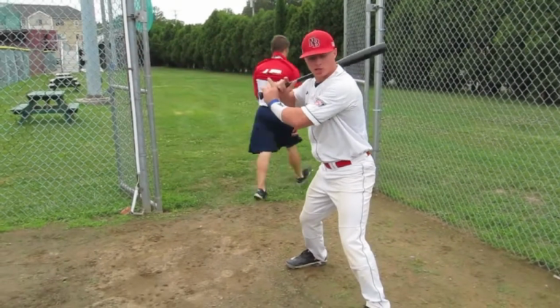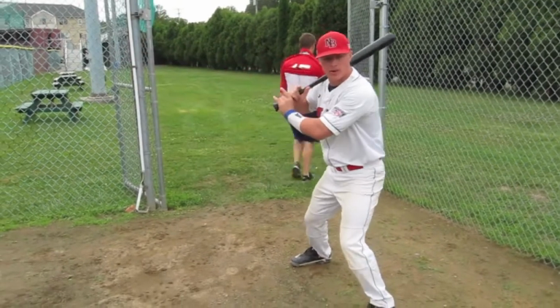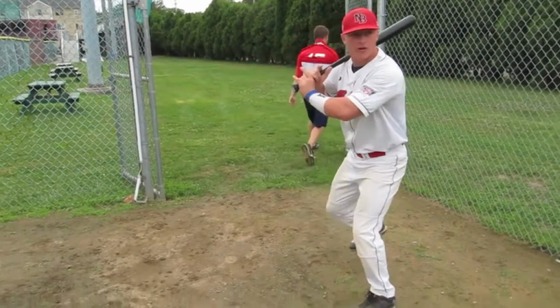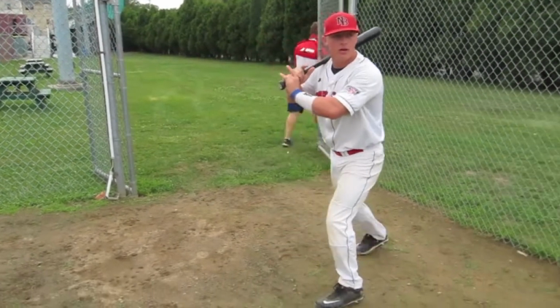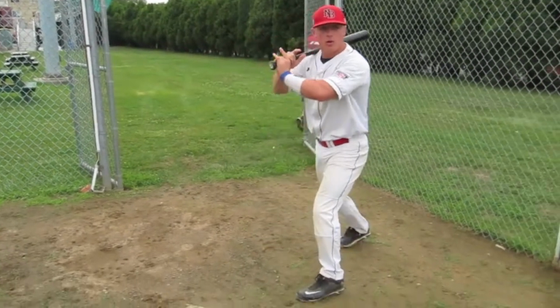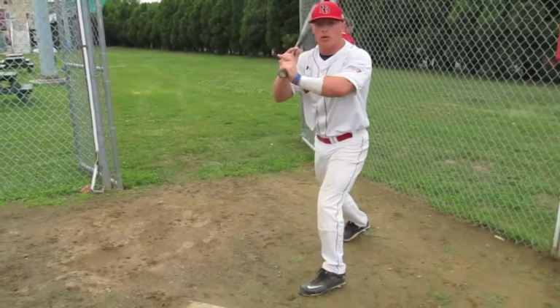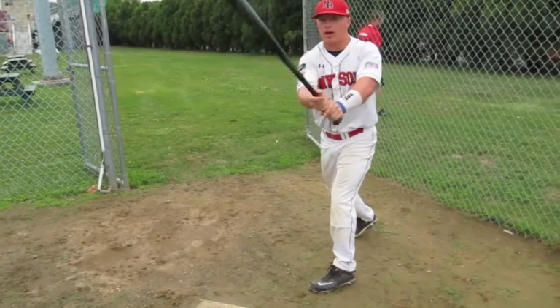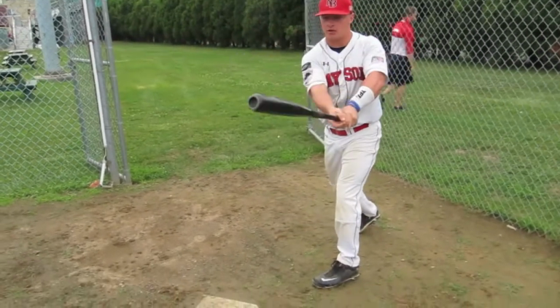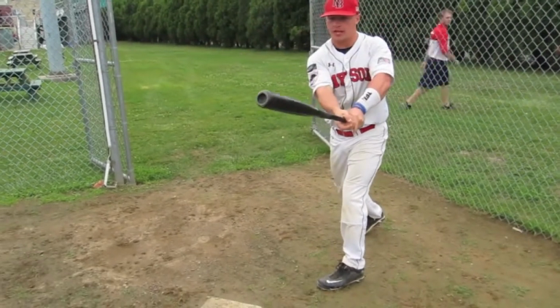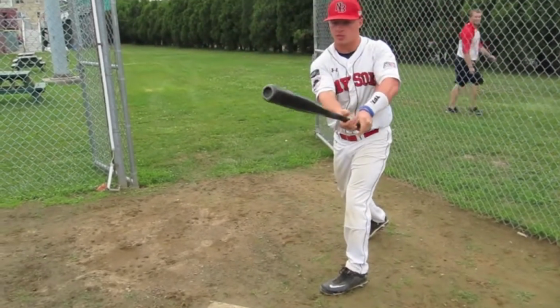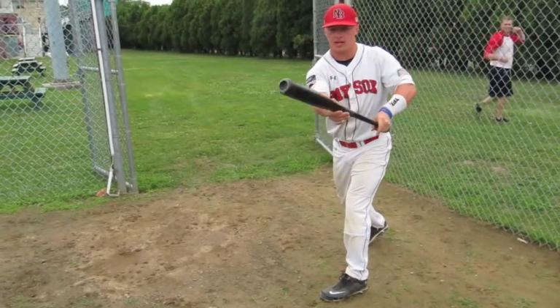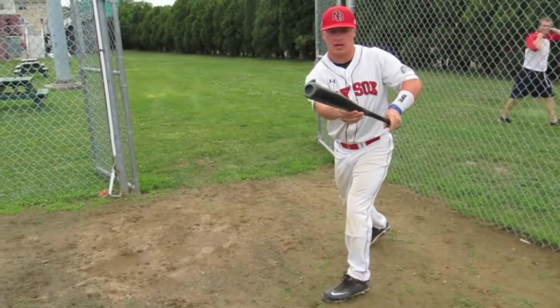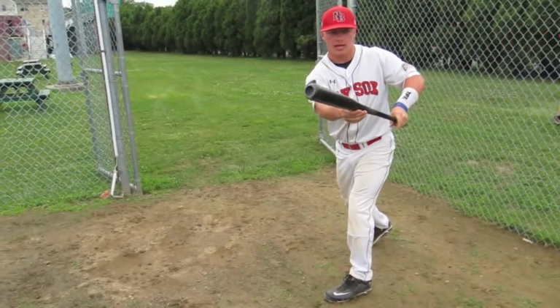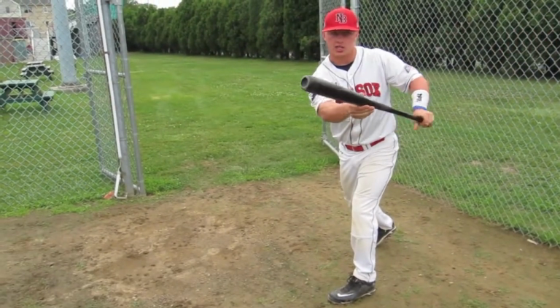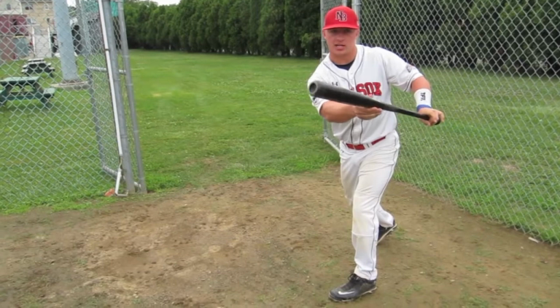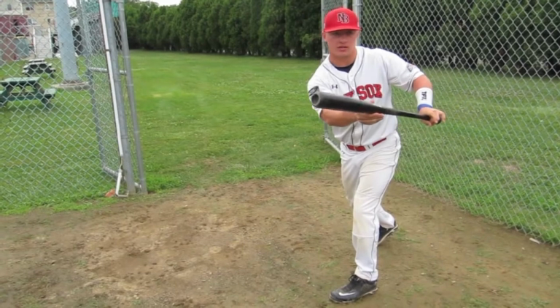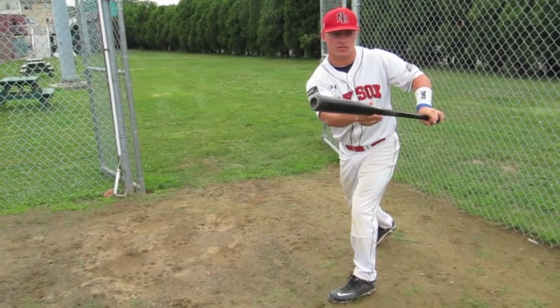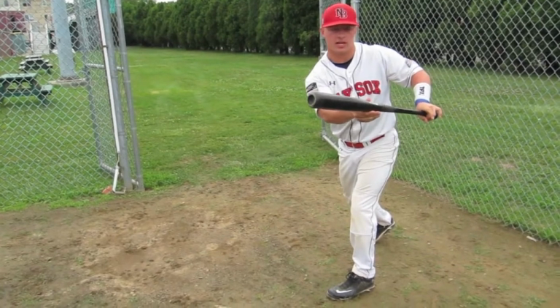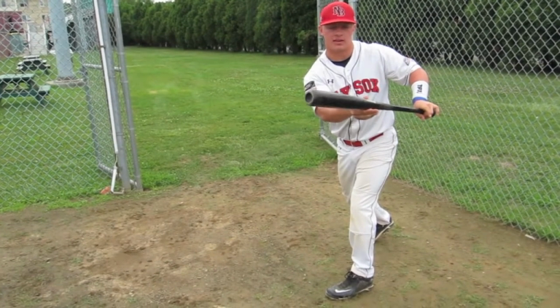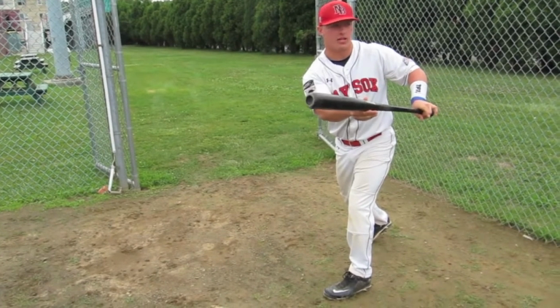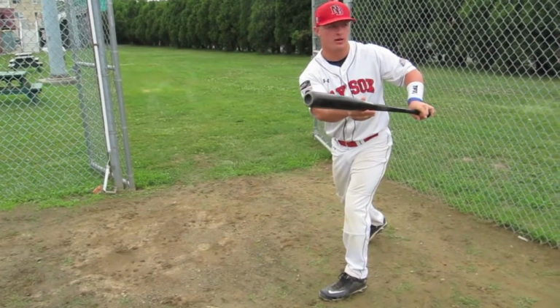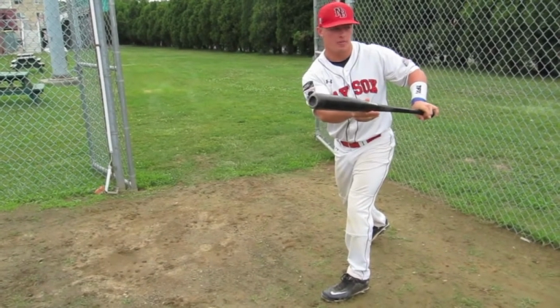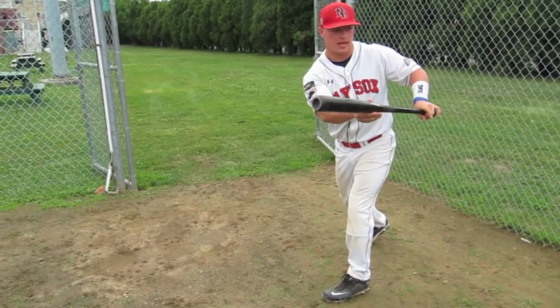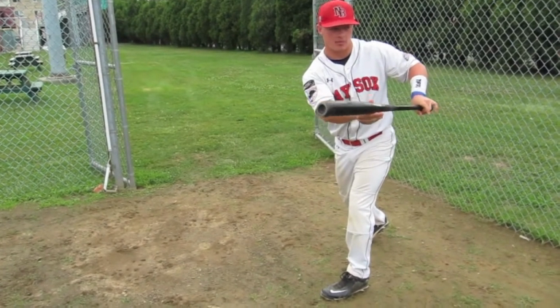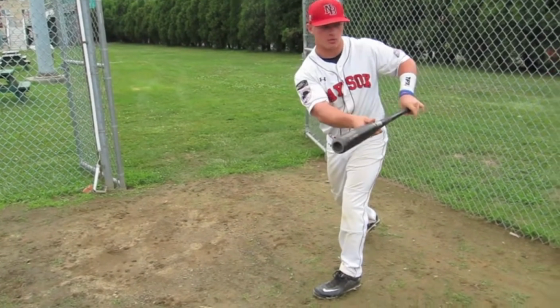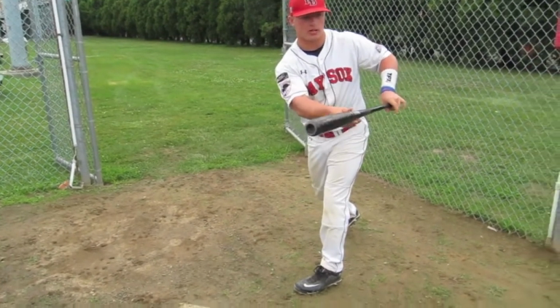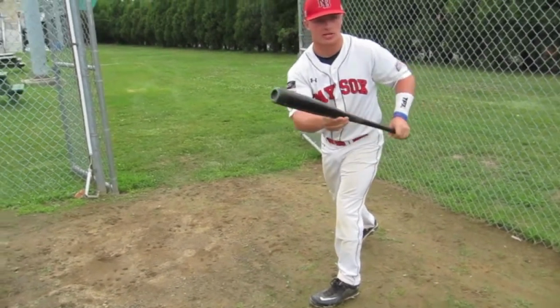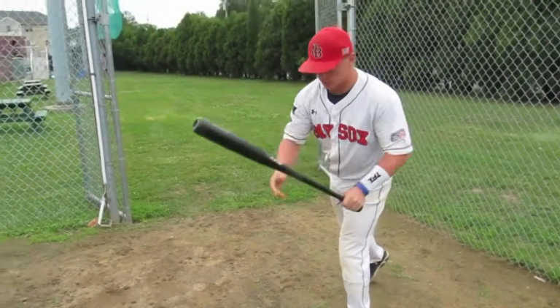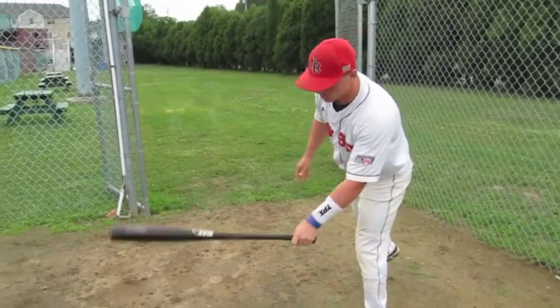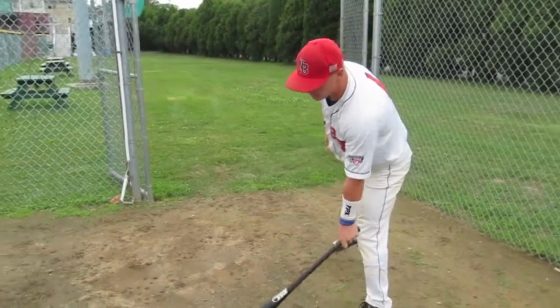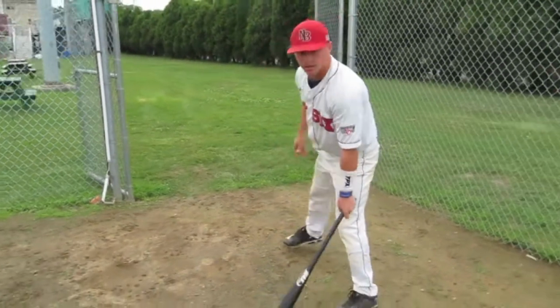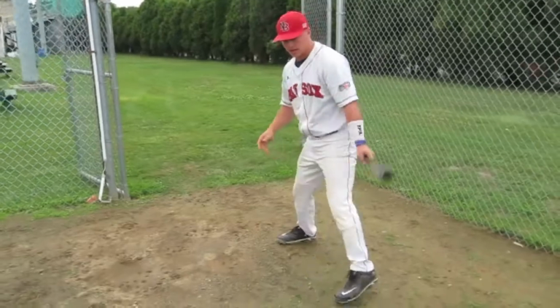You're going to drop your back foot, point your bat to first base, move your hand up, get your hands out nice in front of you, and place the ball right toward third base. We're going to show you right here, live.